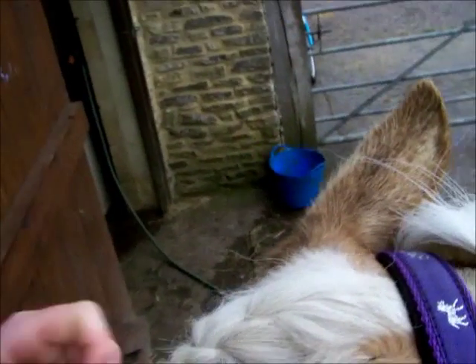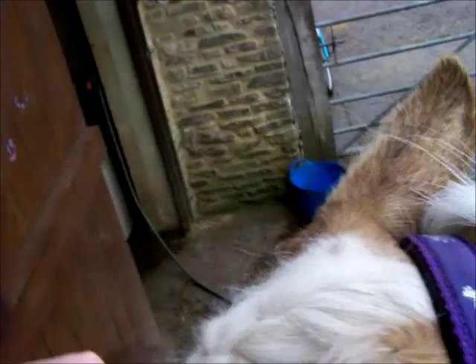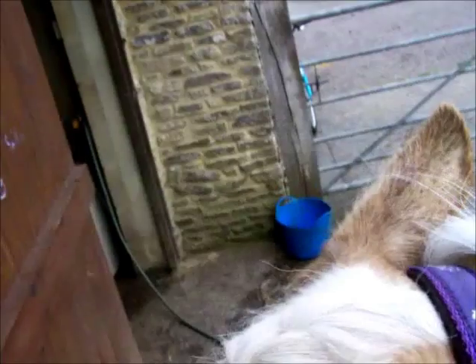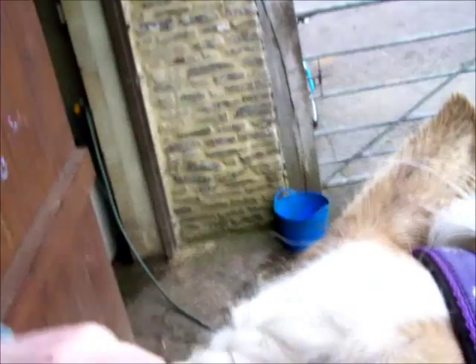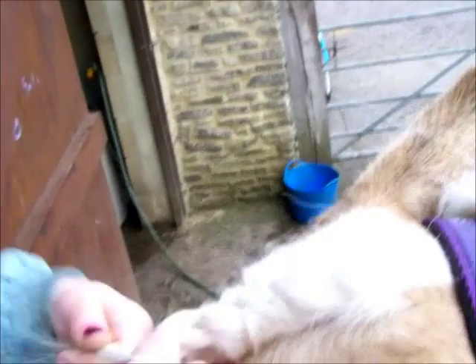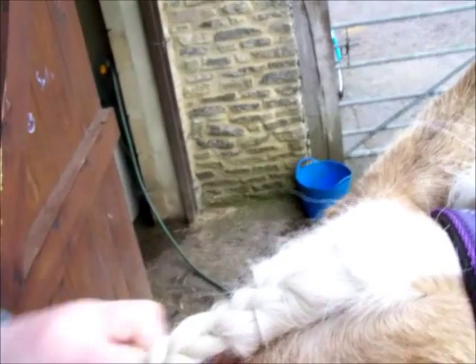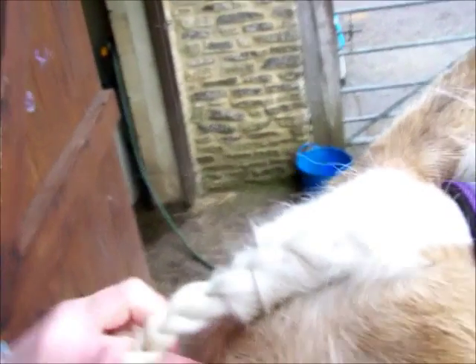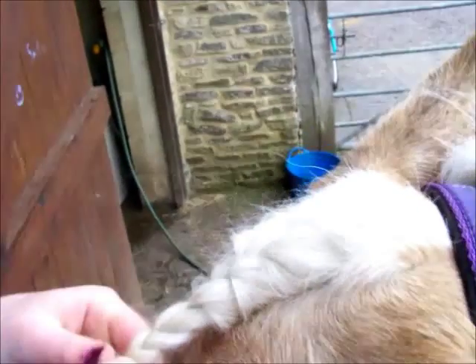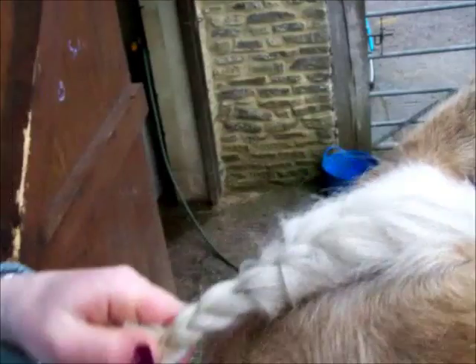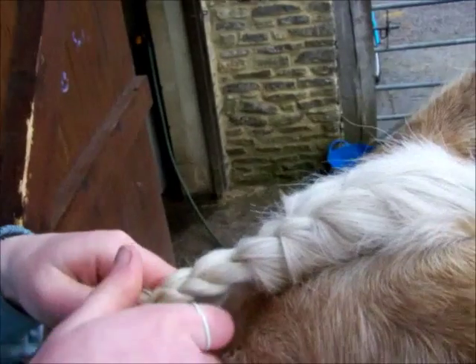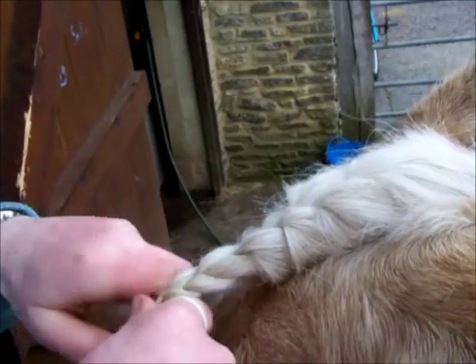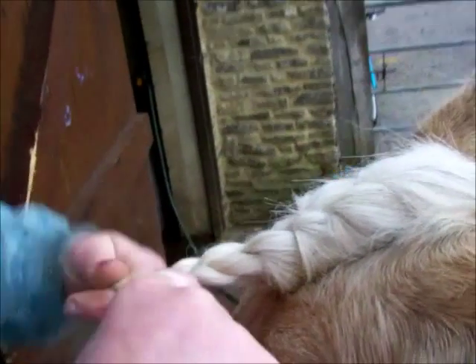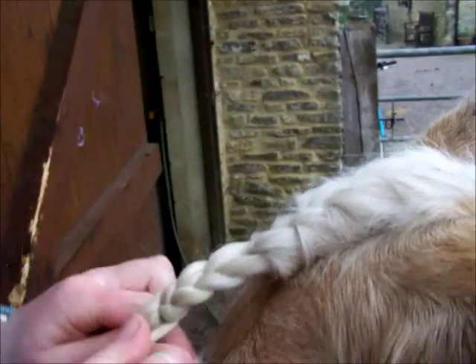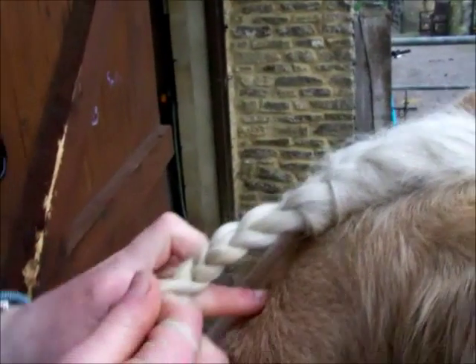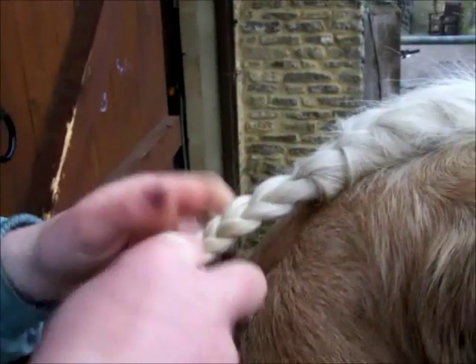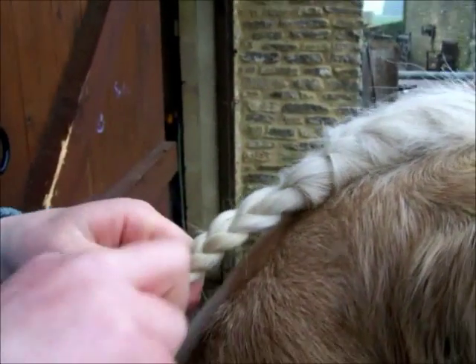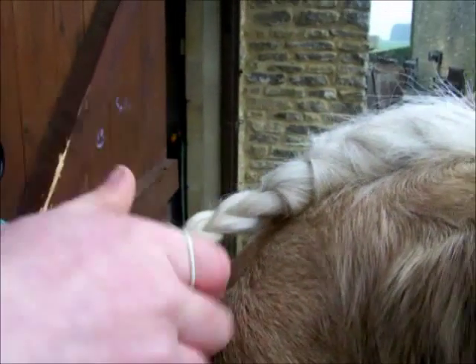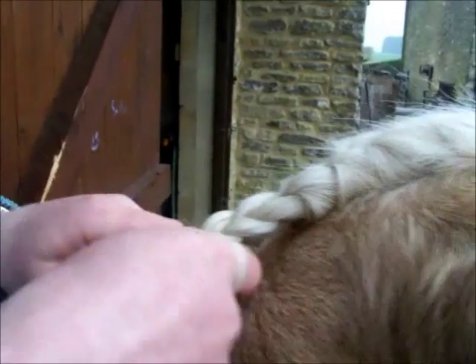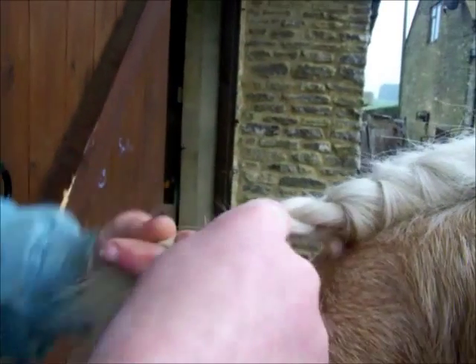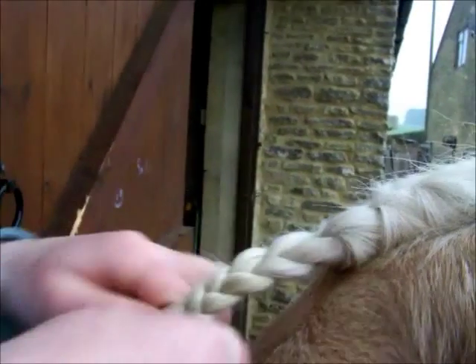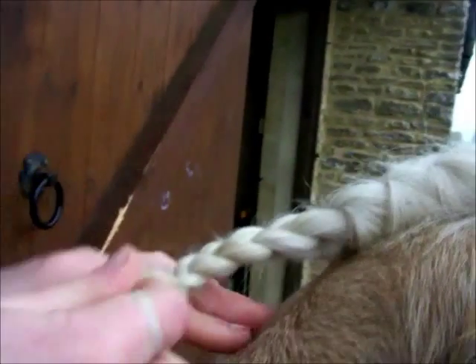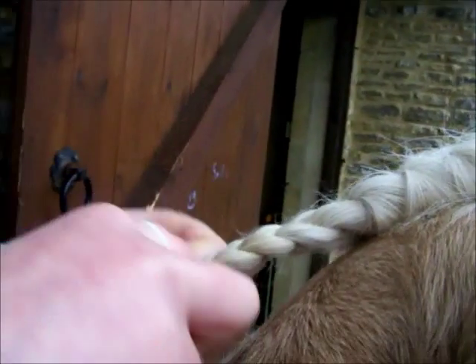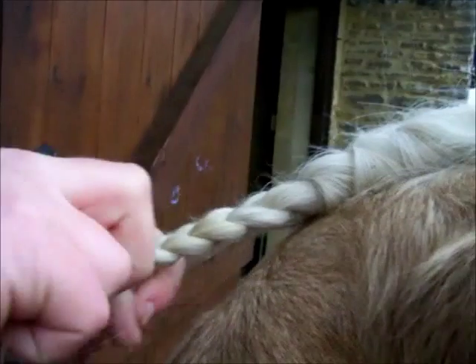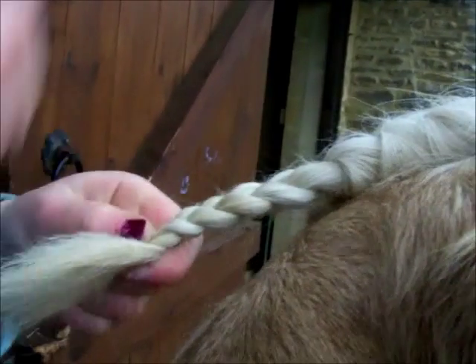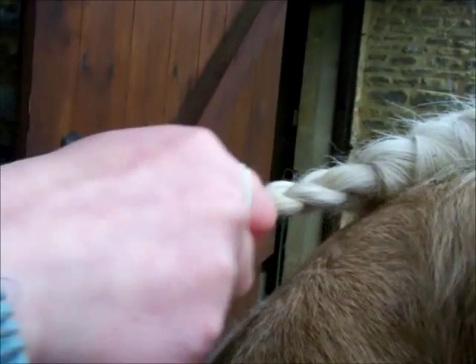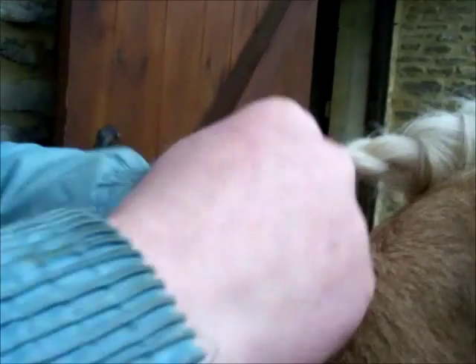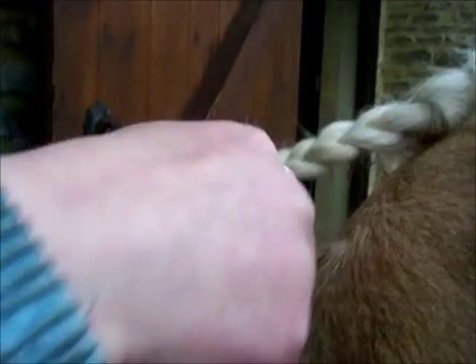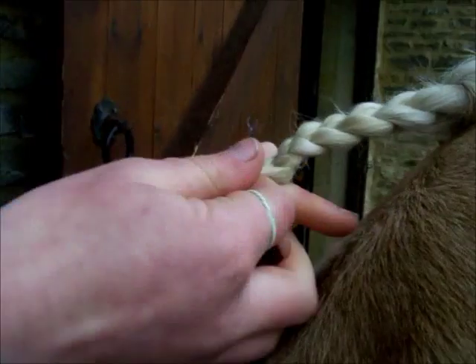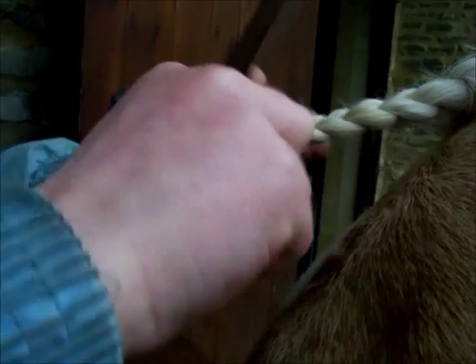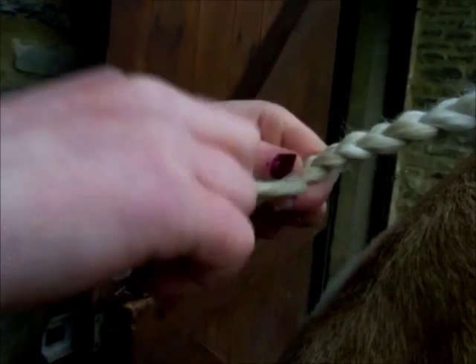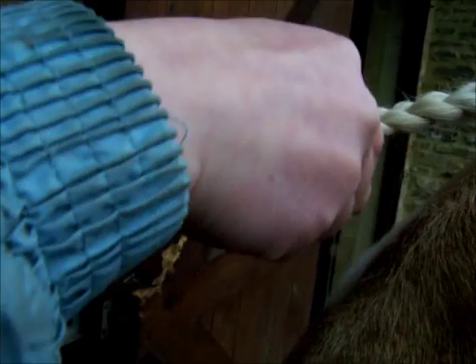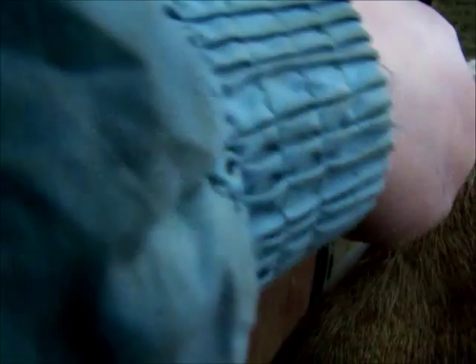Jummy bands? Yep, I have one on my finger but I will need another one. Right down so there is not very much hair, because you won't be able to roll it up.